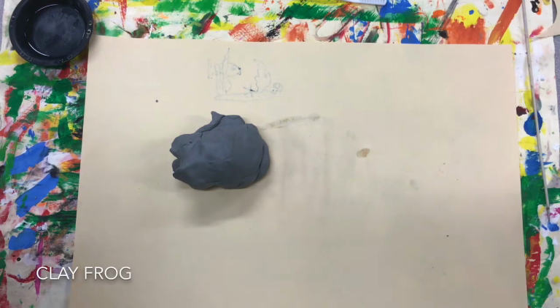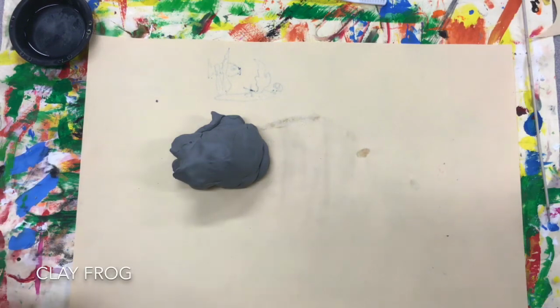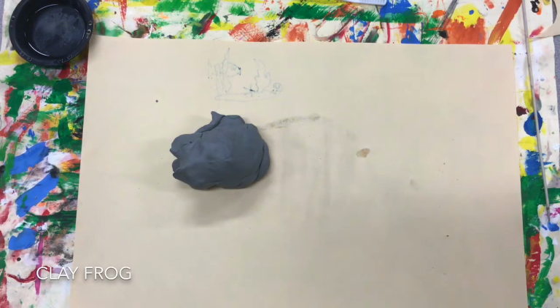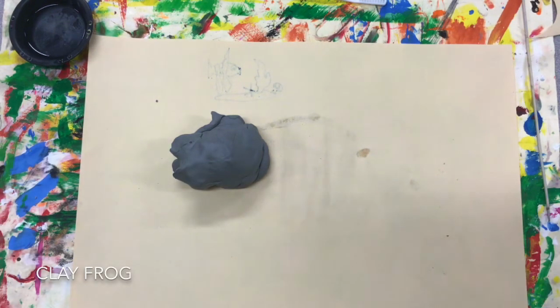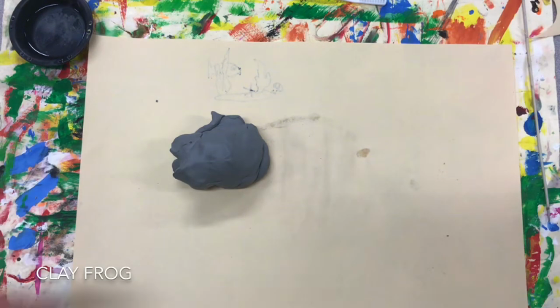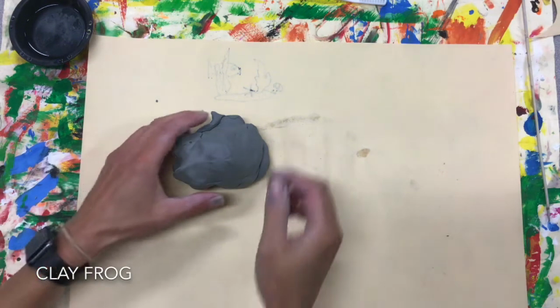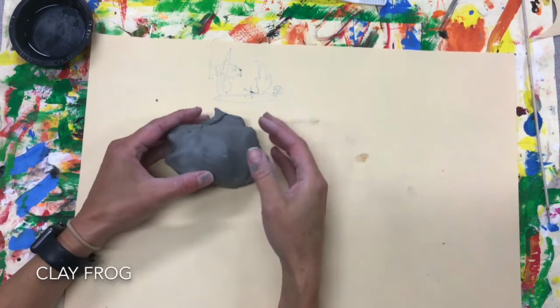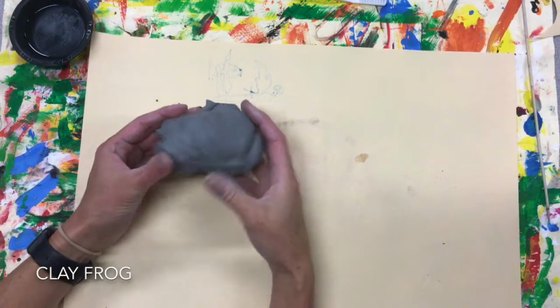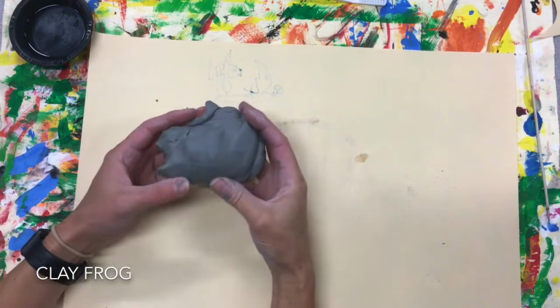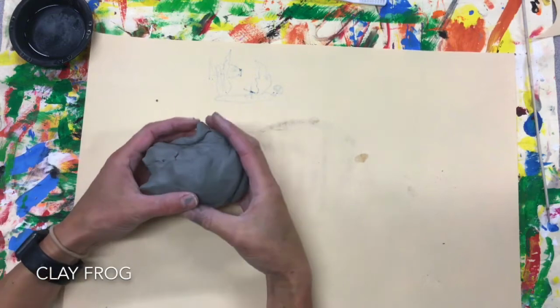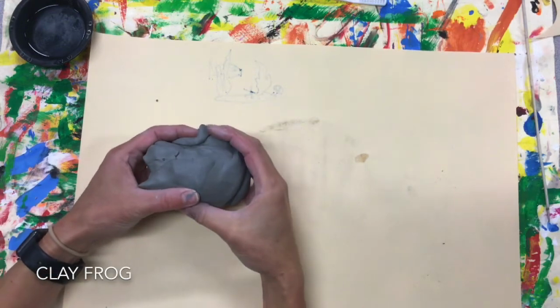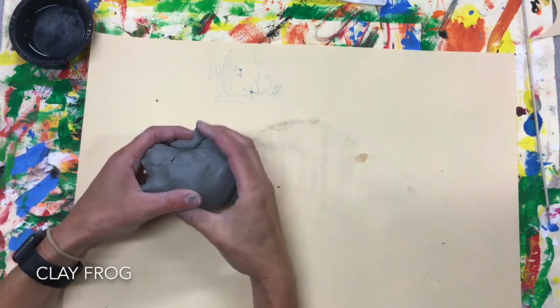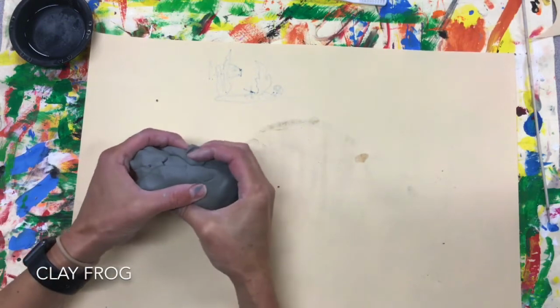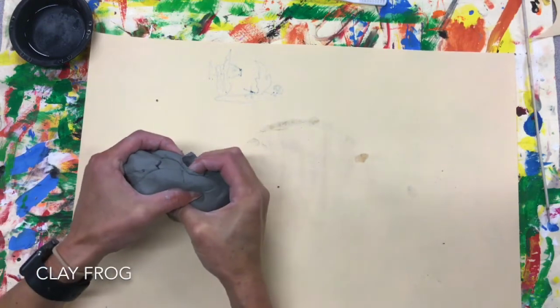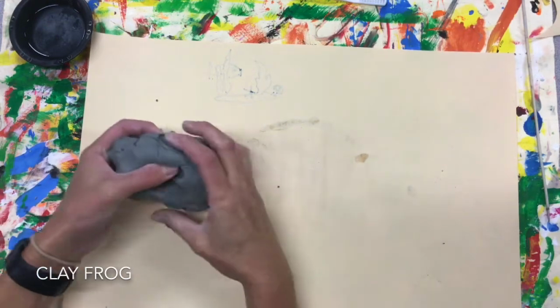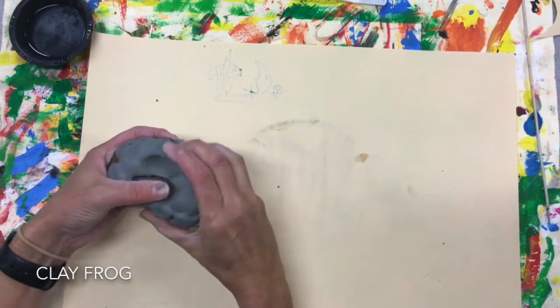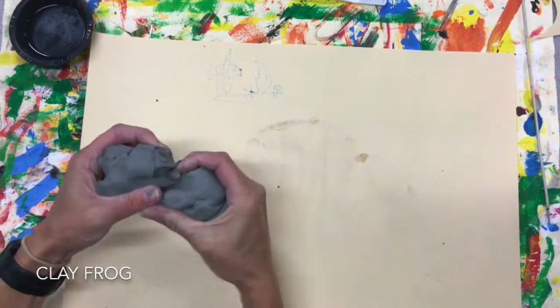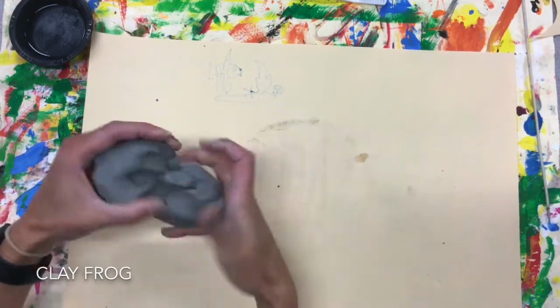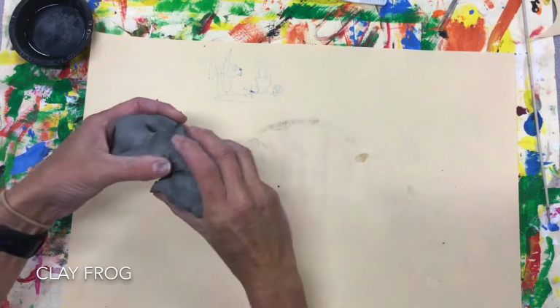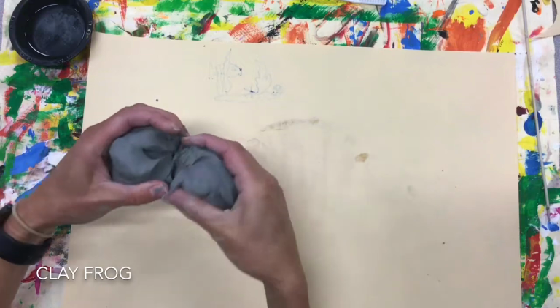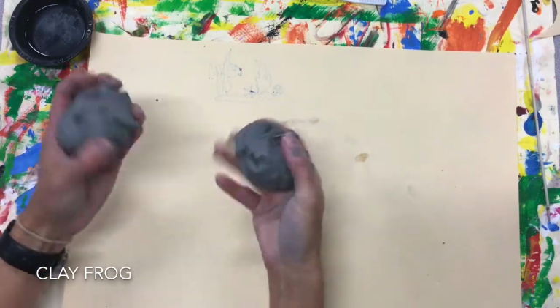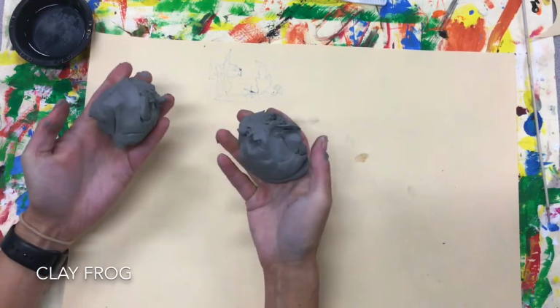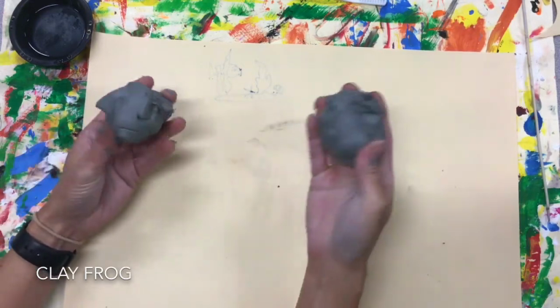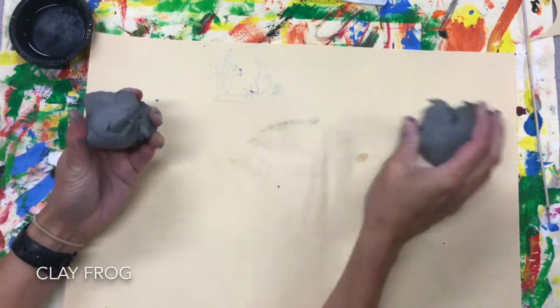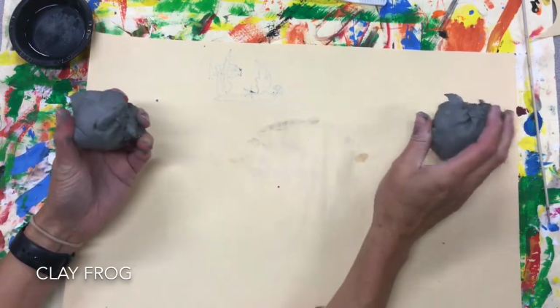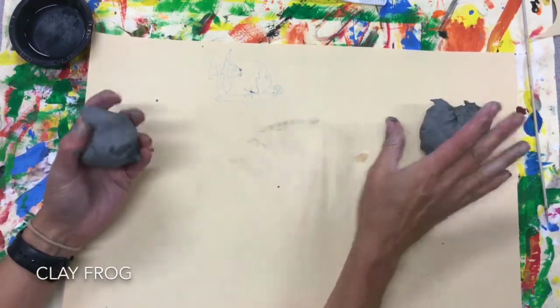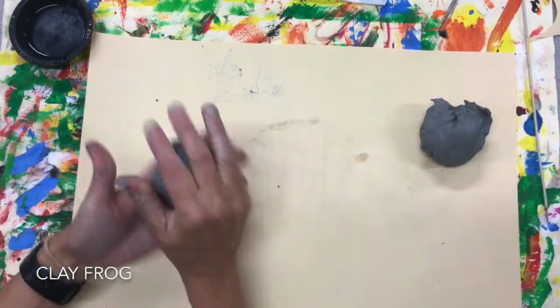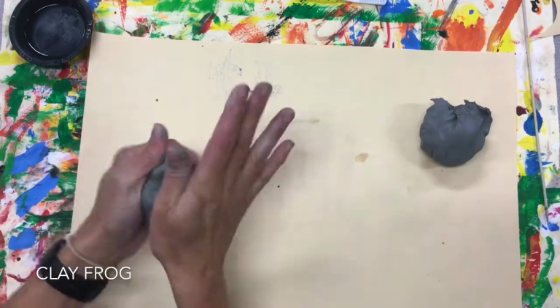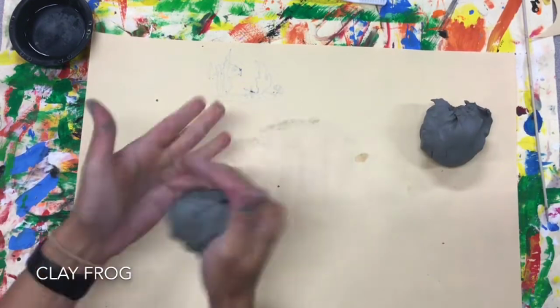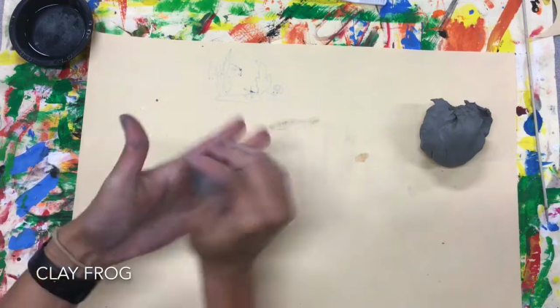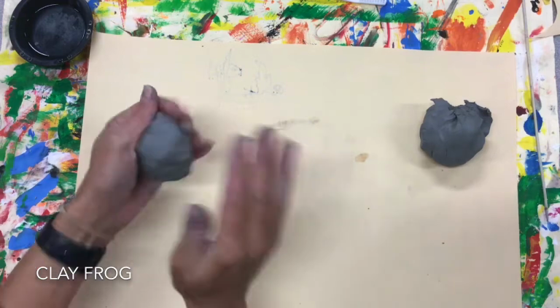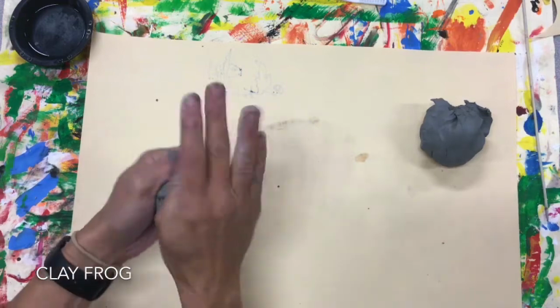Today we are going to create a pinch pot frog. I've given you a big lump of clay. I want you to take it and pull it and twist it in half so you have two pieces. Put one half to the side; with the next half you're going to form a sphere.